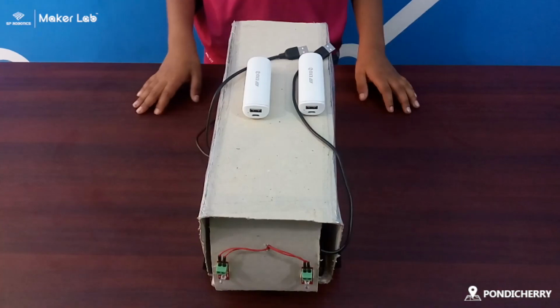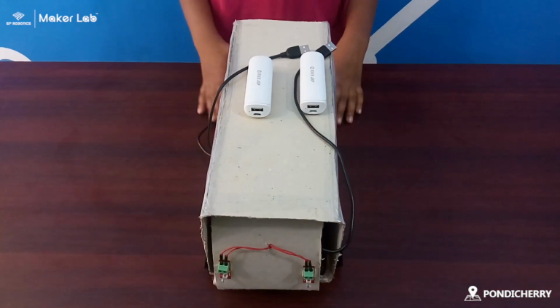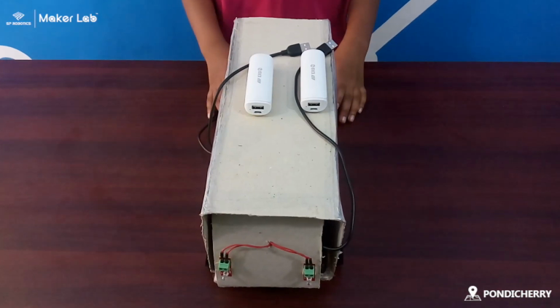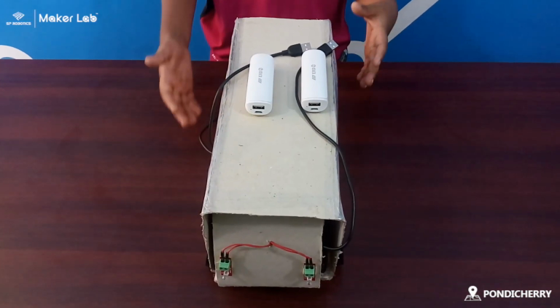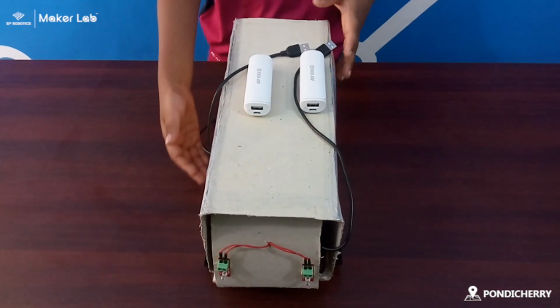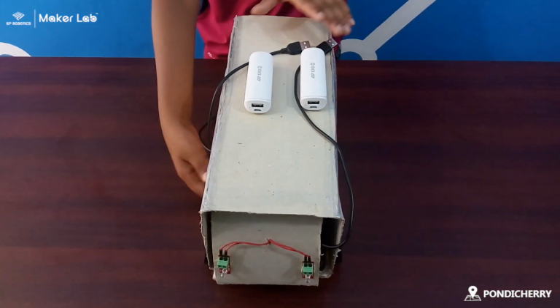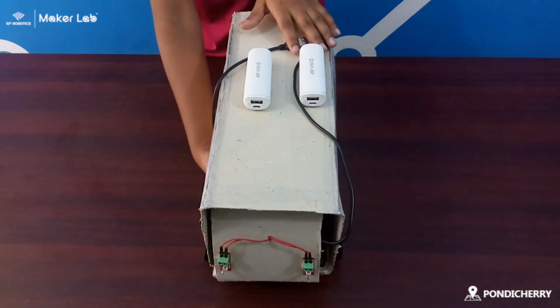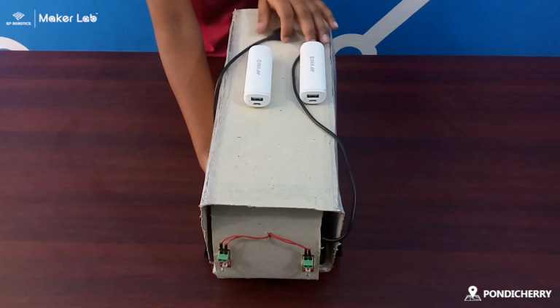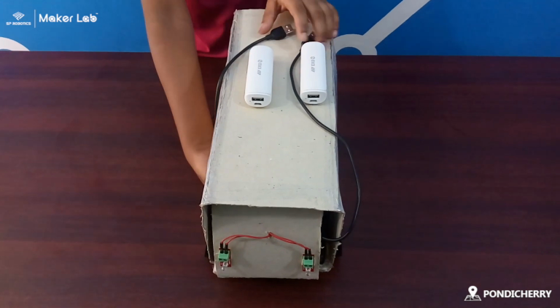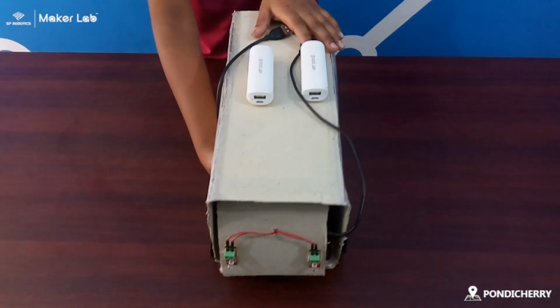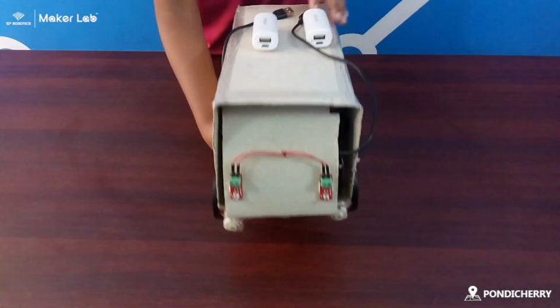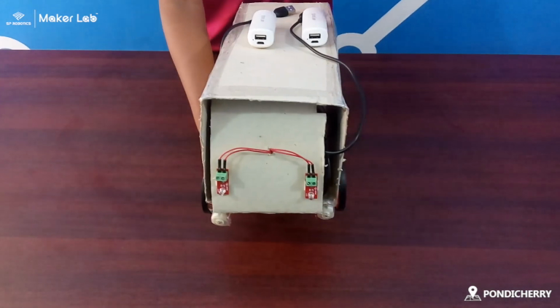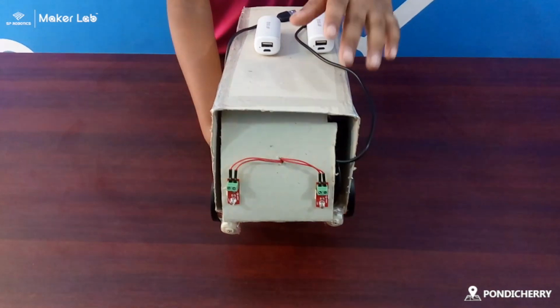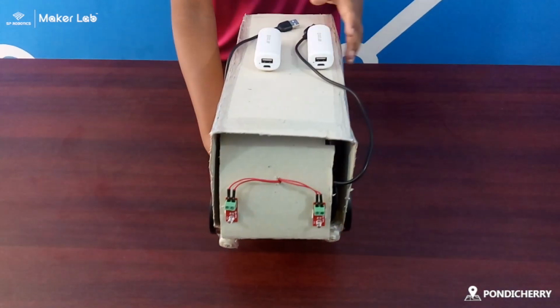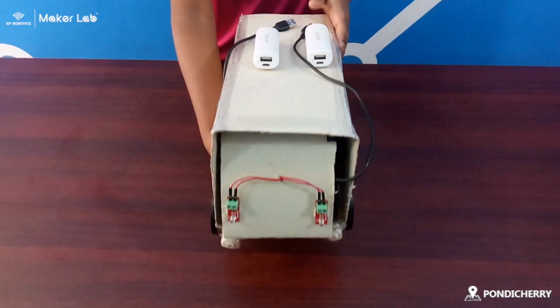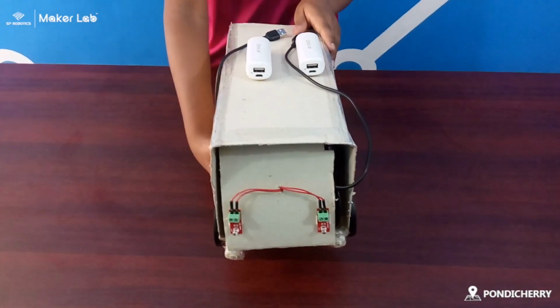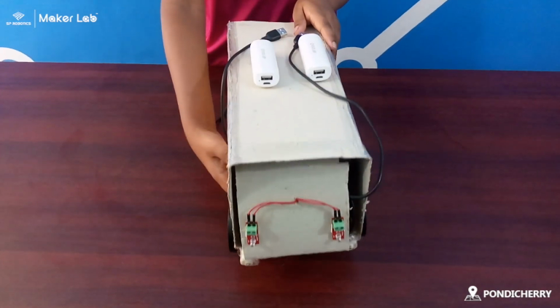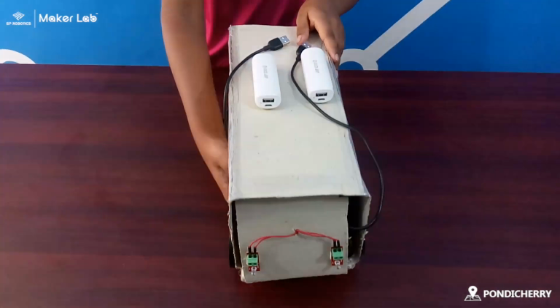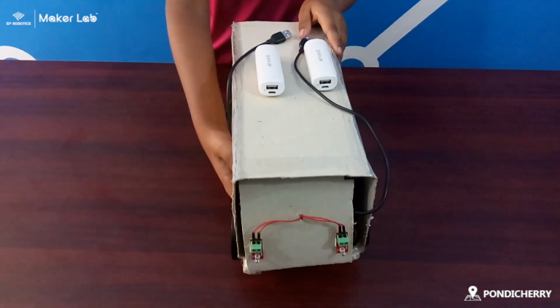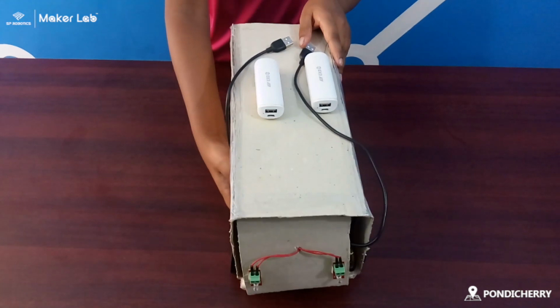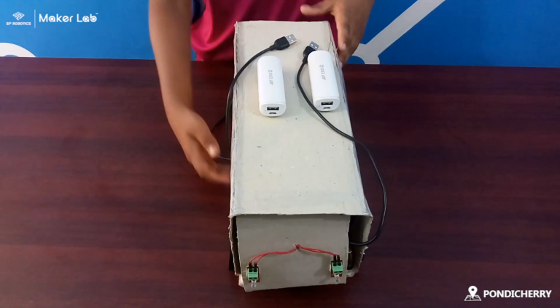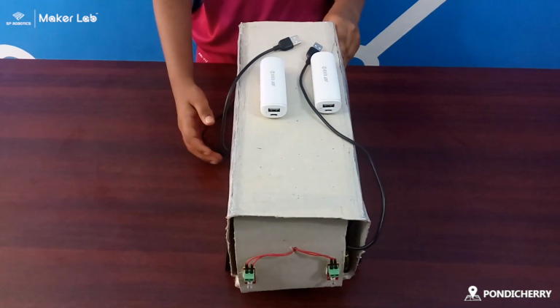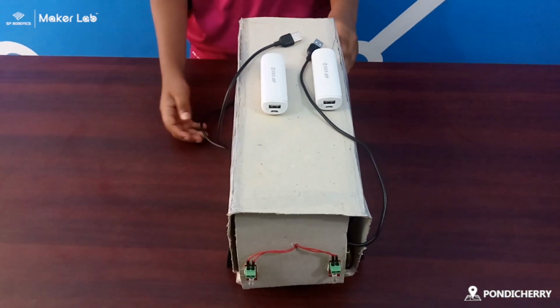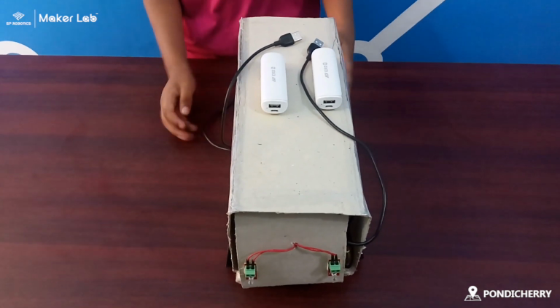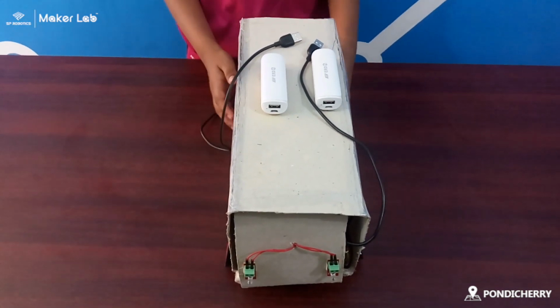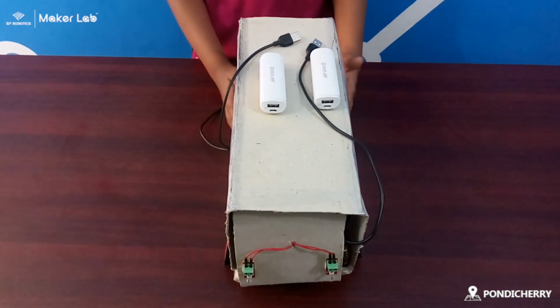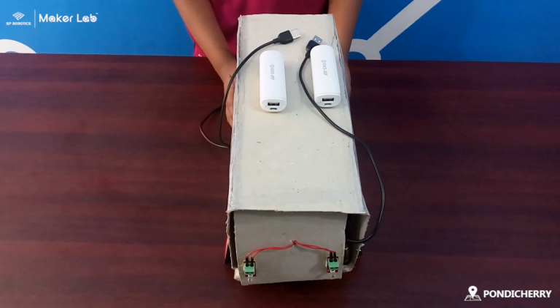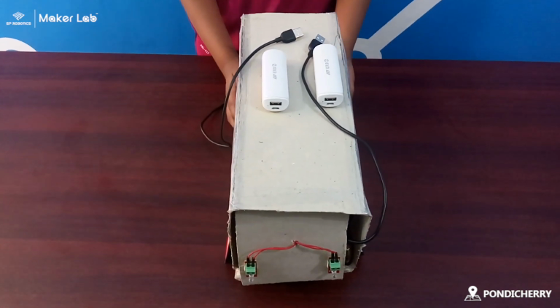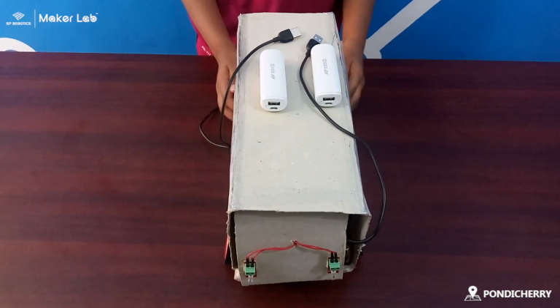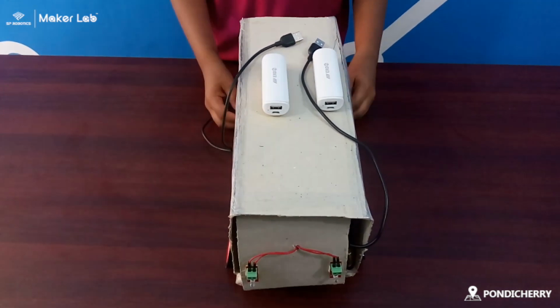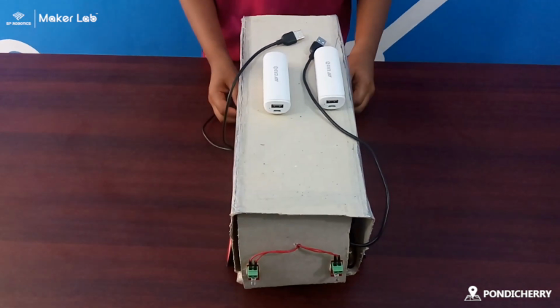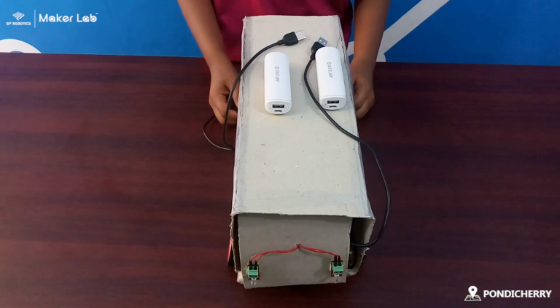Now I'm going to show you the materials of my project. I have two LEDs, two batteries, four motors, and two power supply ports.